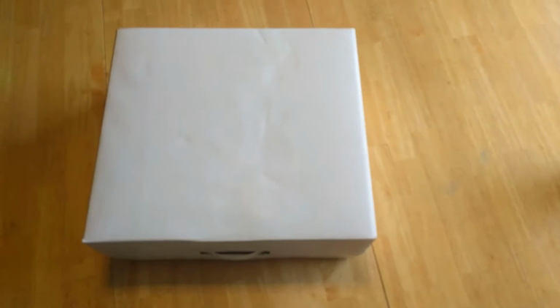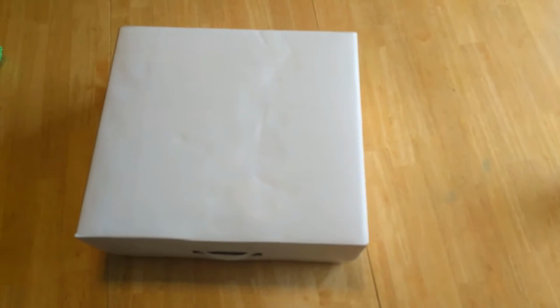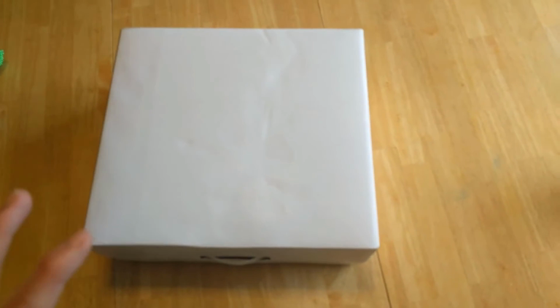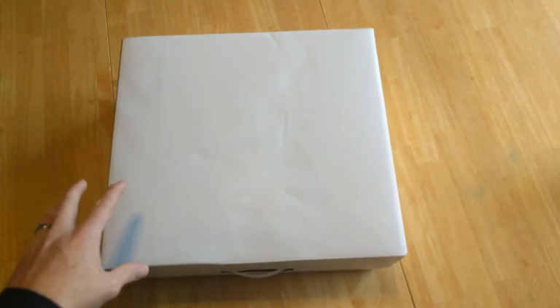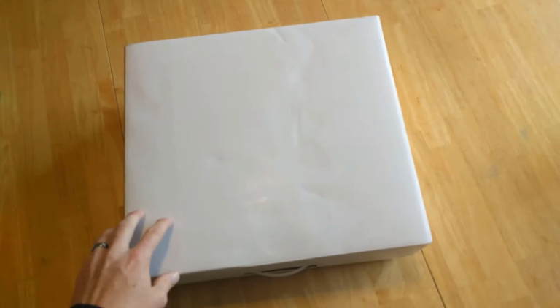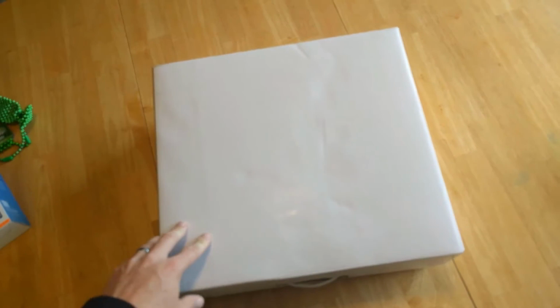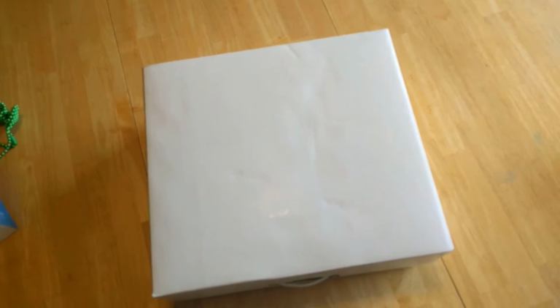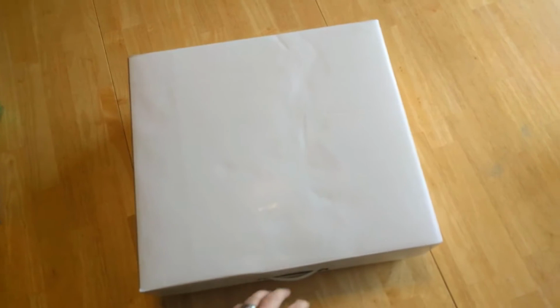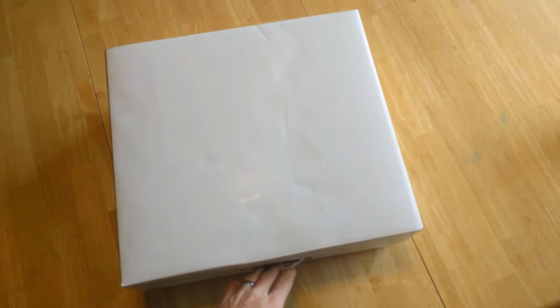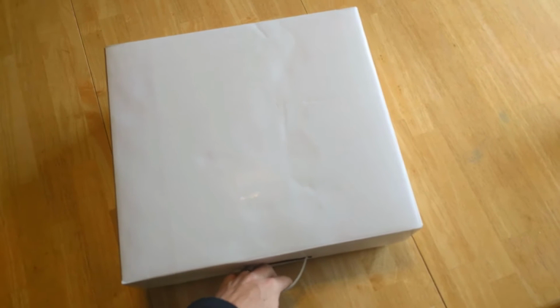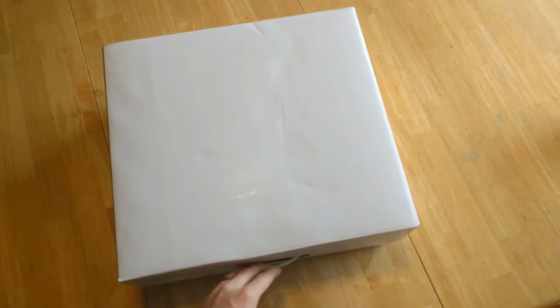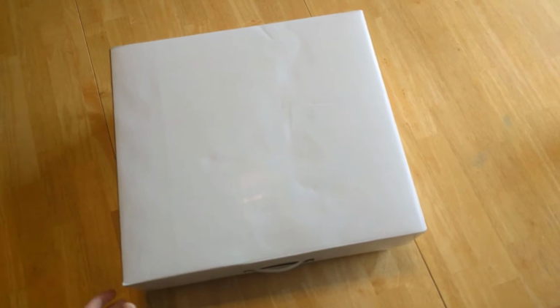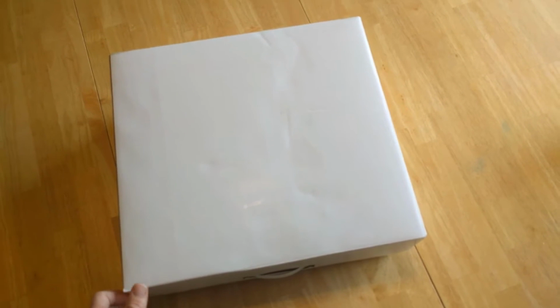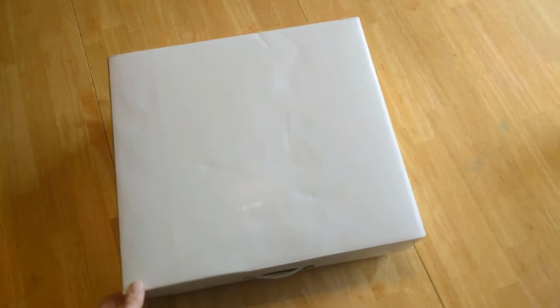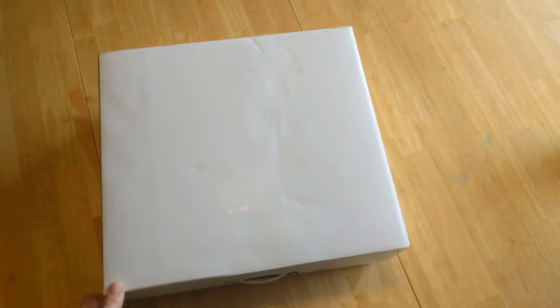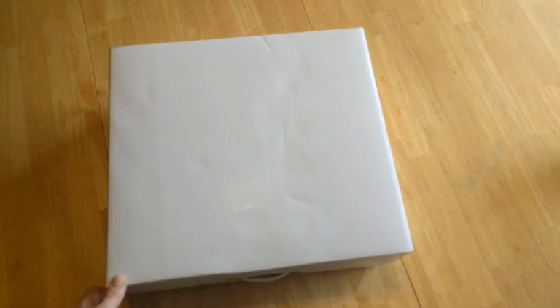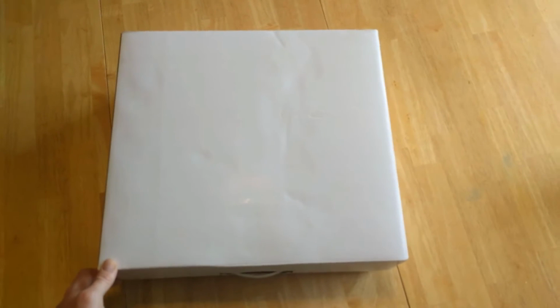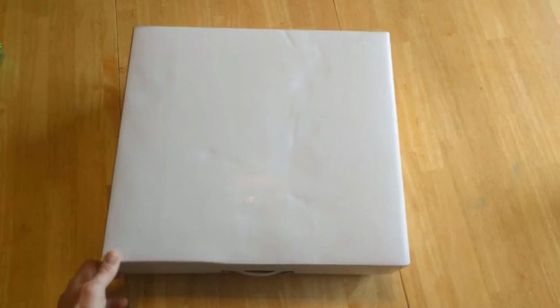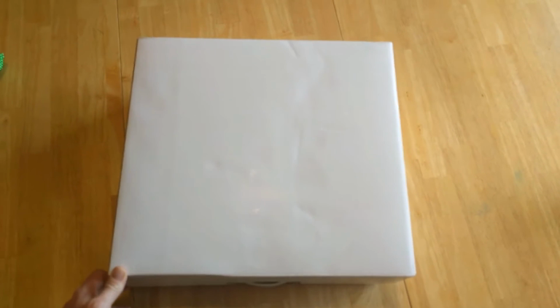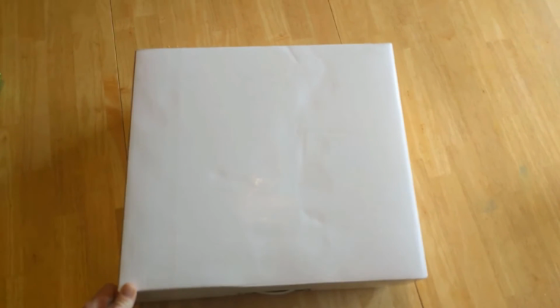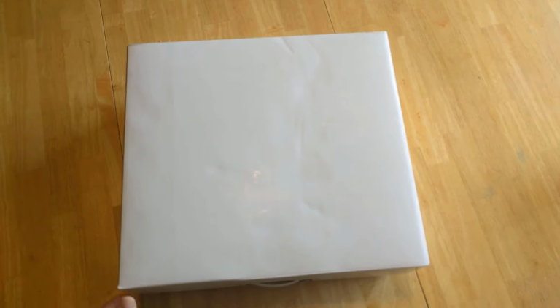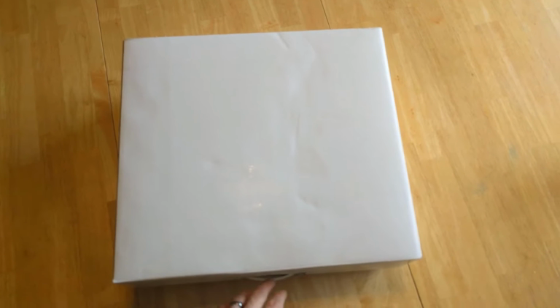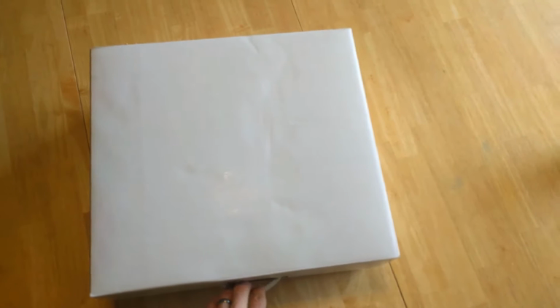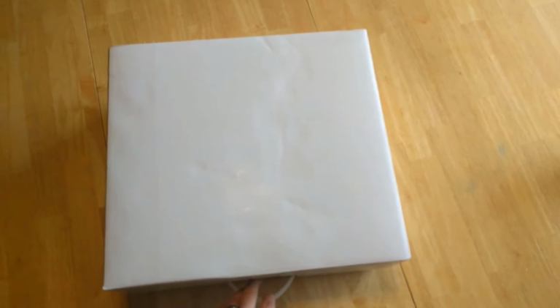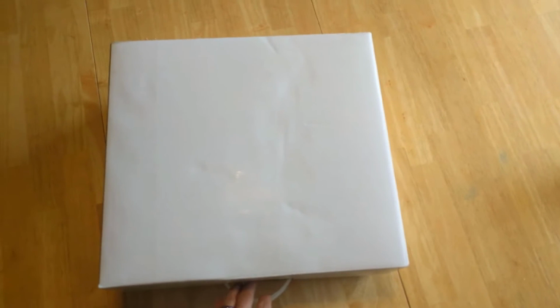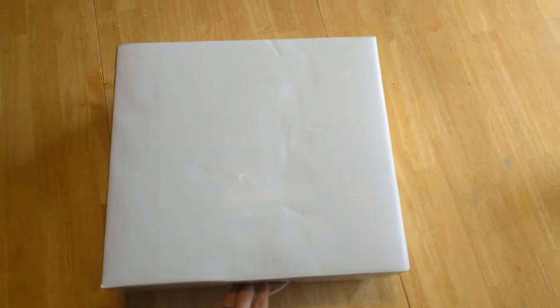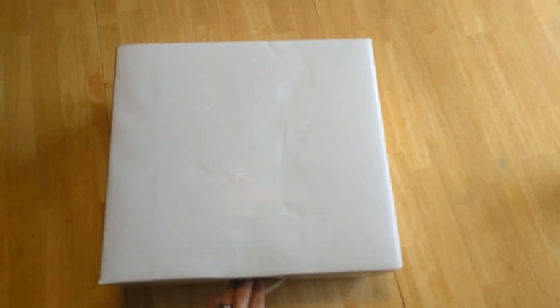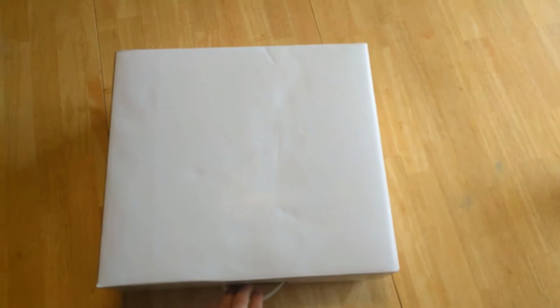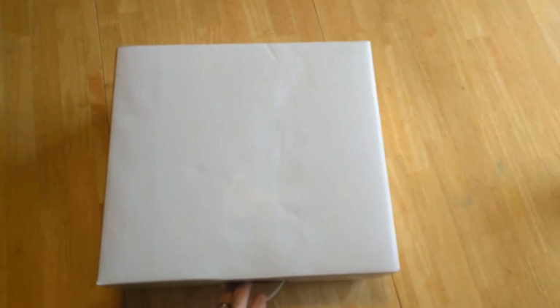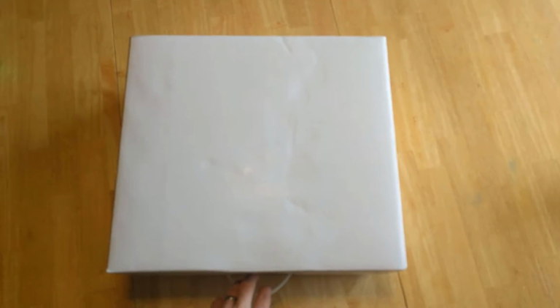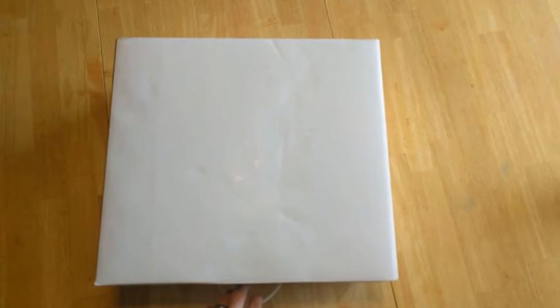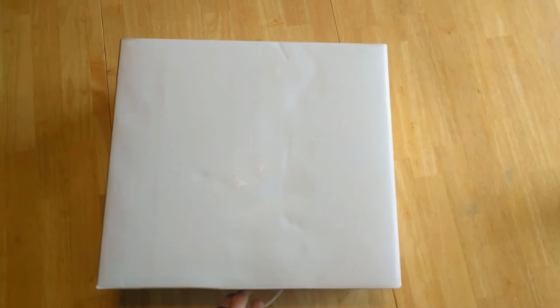We've got the unboxing white box from Ambient Weather. This is one of their newest, latest, and greatest products. This would be what they're calling the Osprey Weather Station, Personal Weather Station.